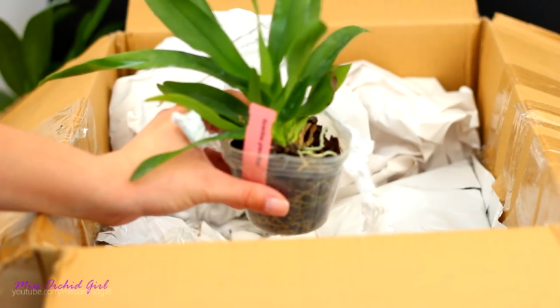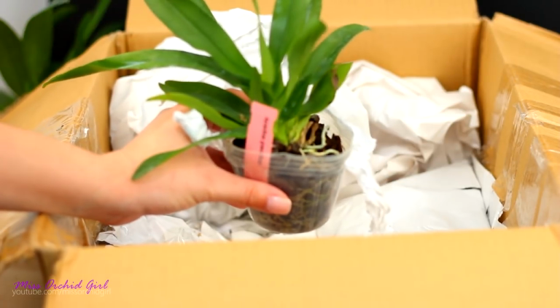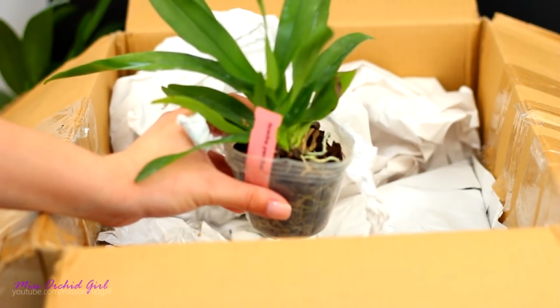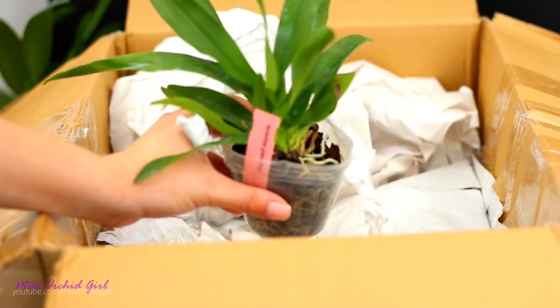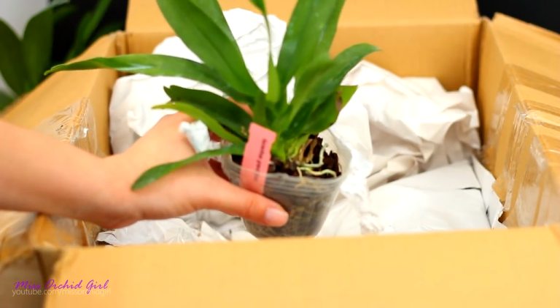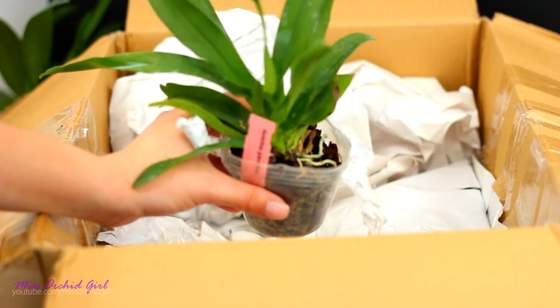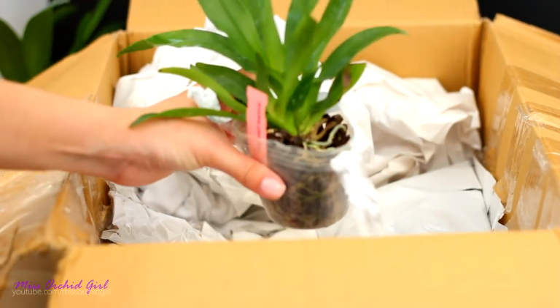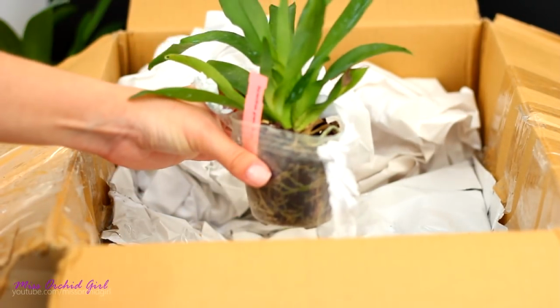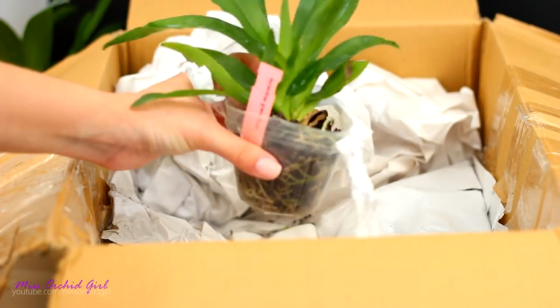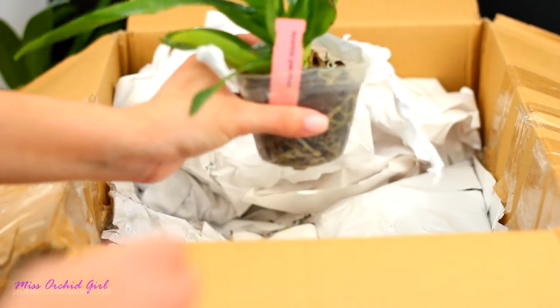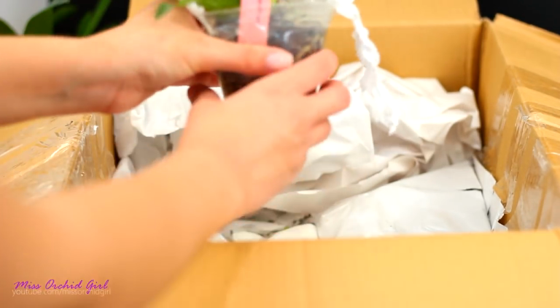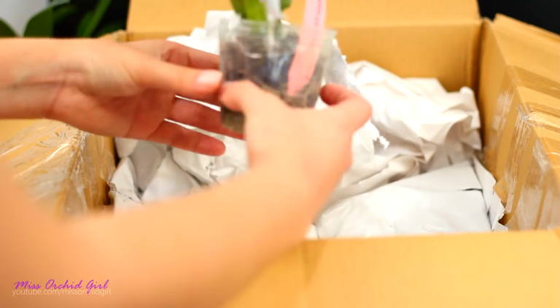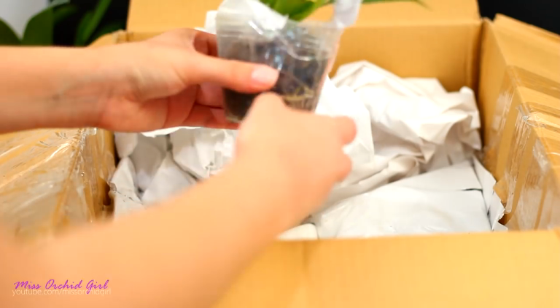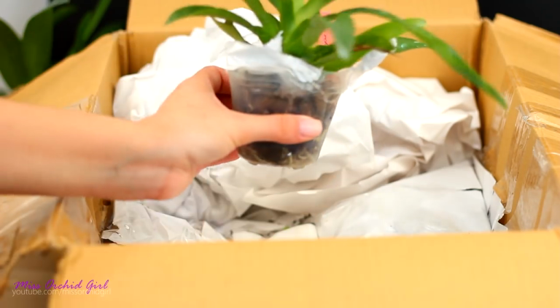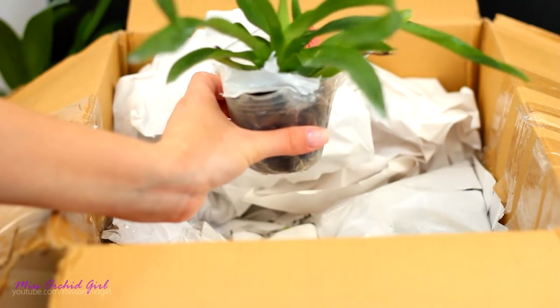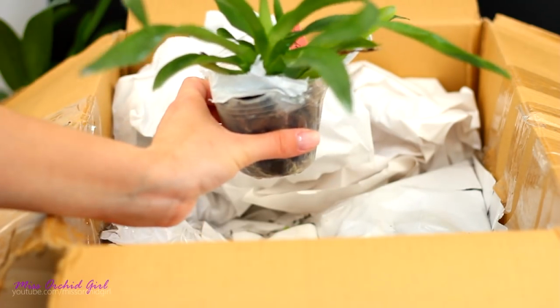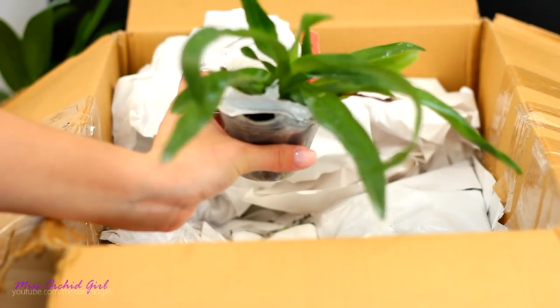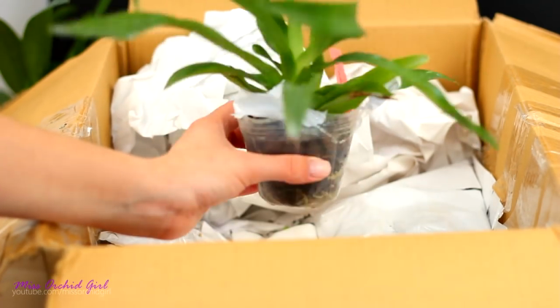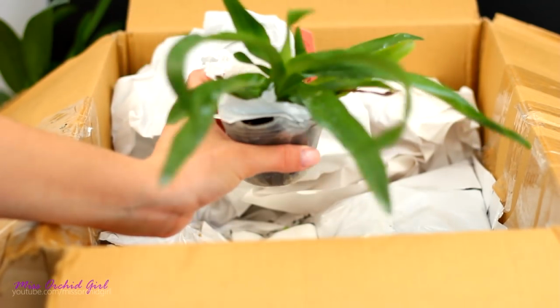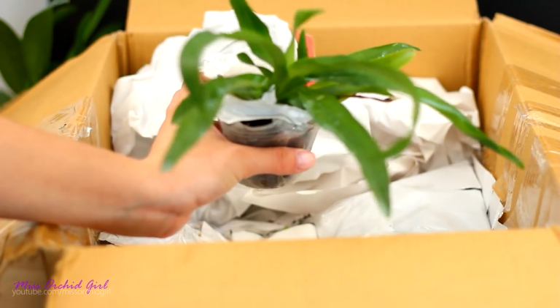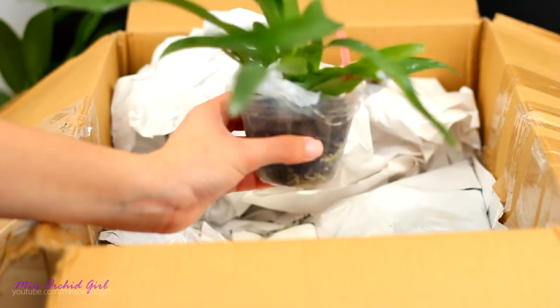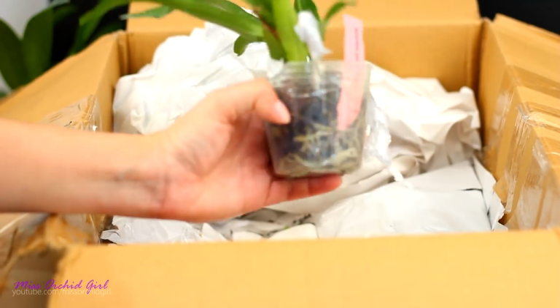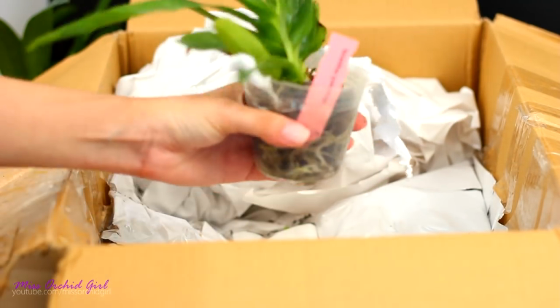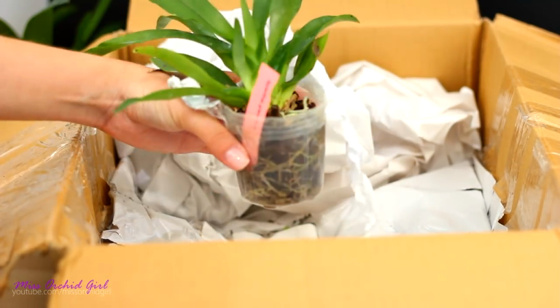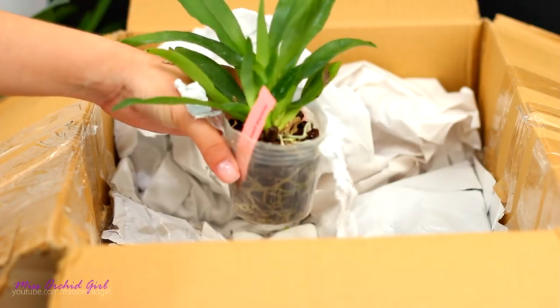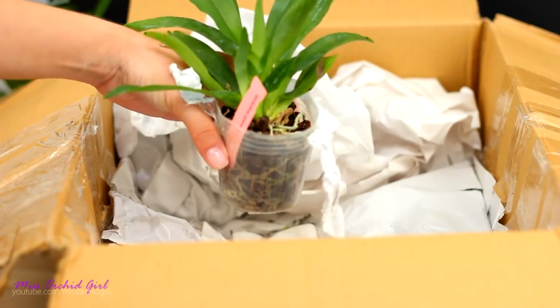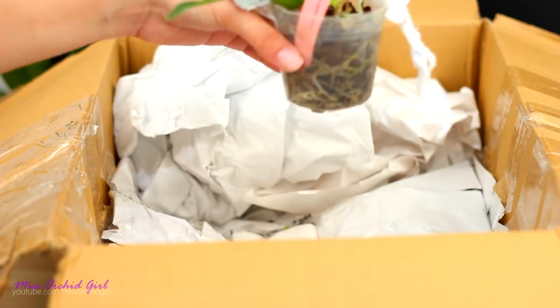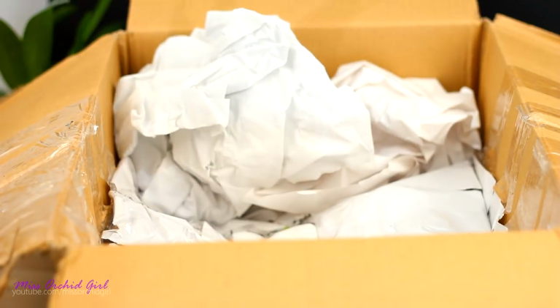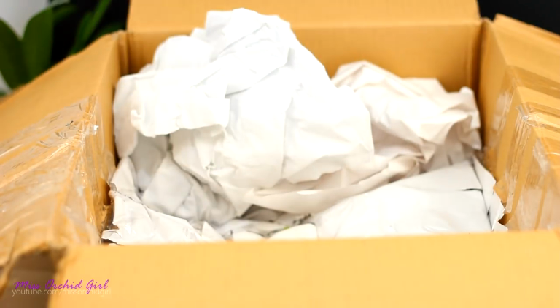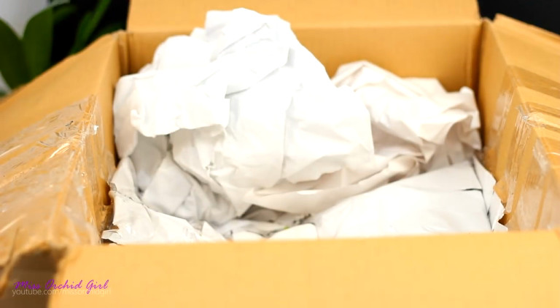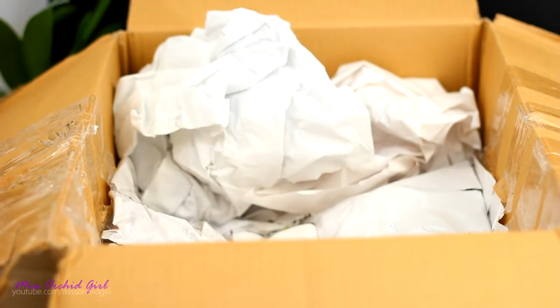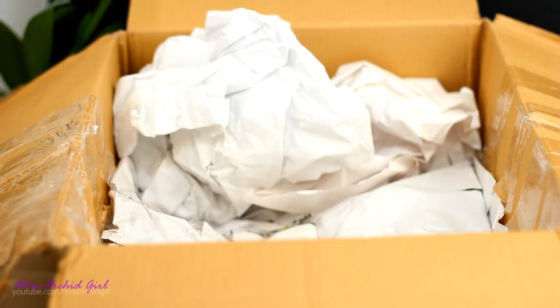There was another one and I almost purchased it. I think it looks good — I think it is blooming size, but it's a young orchid that's never bloomed before. It's actually looking in very good shape. All of these orchids look great in this order.